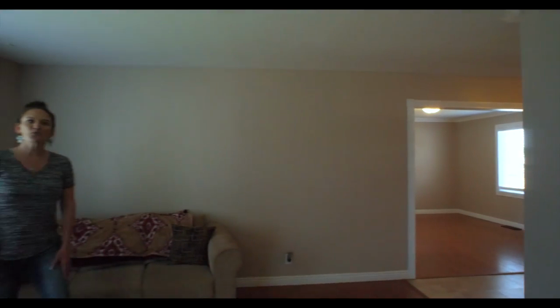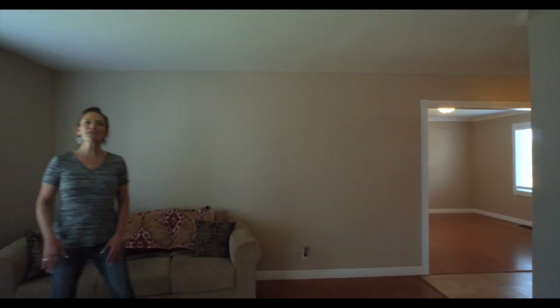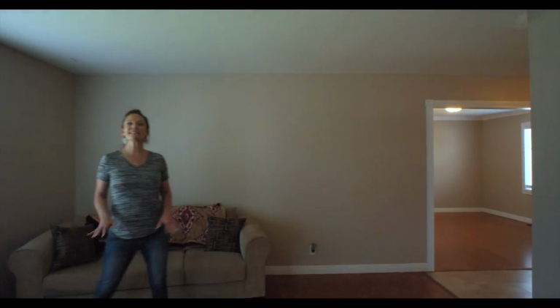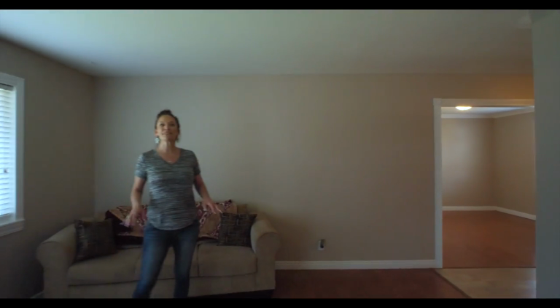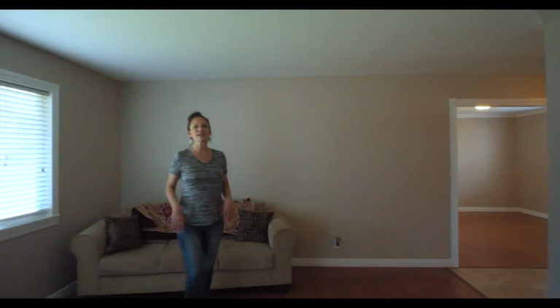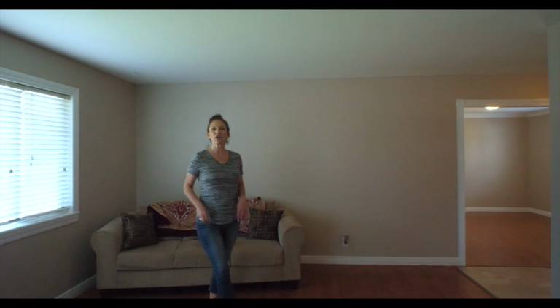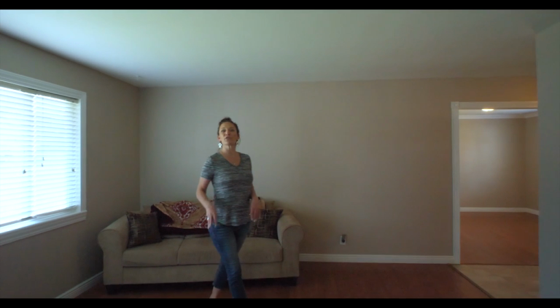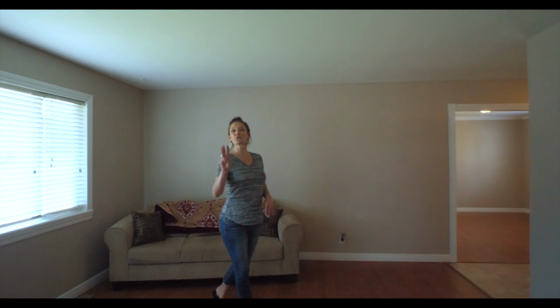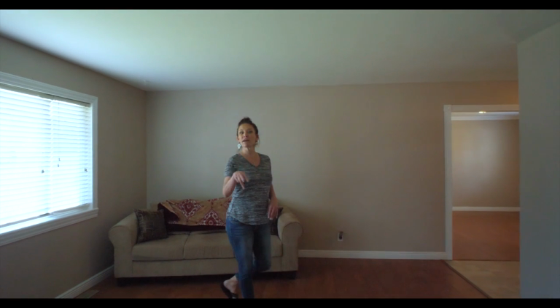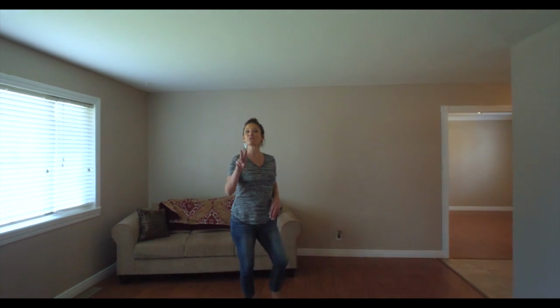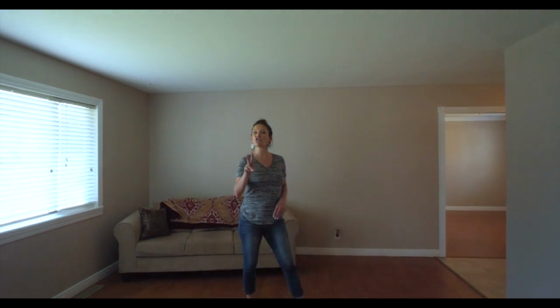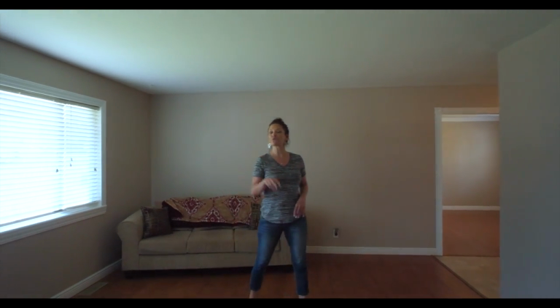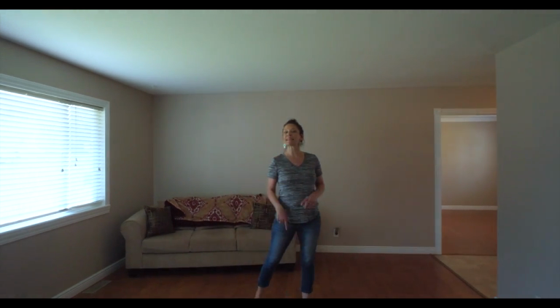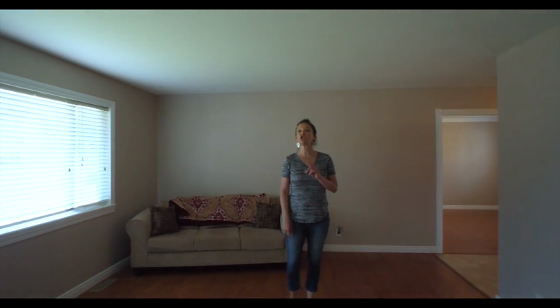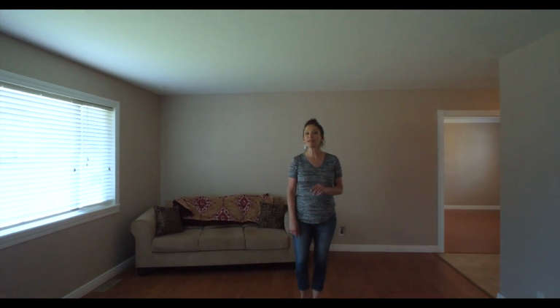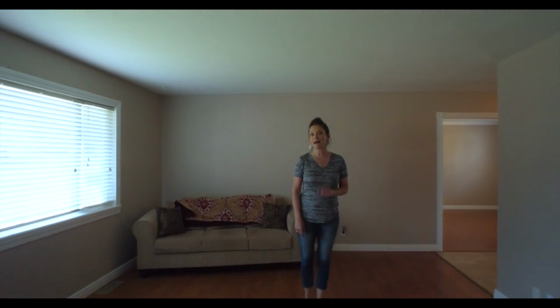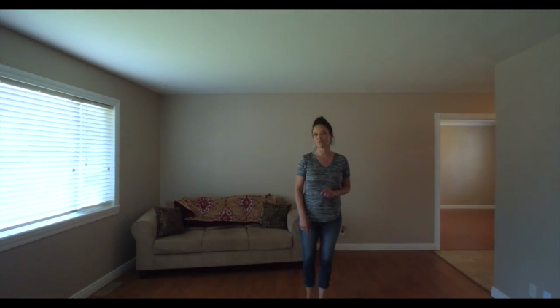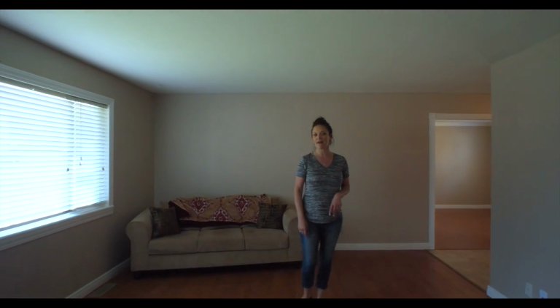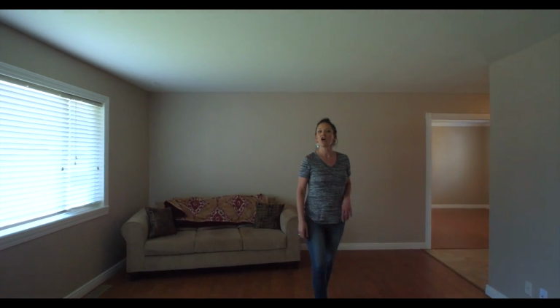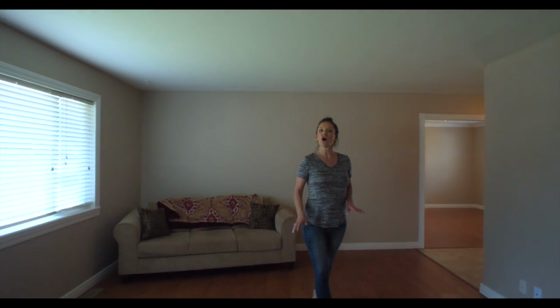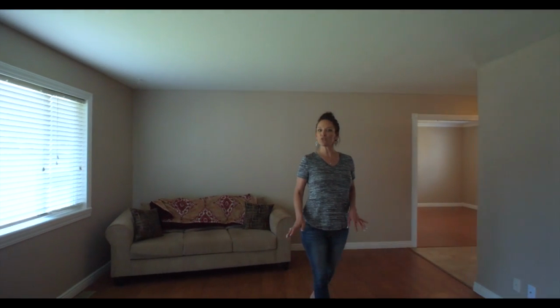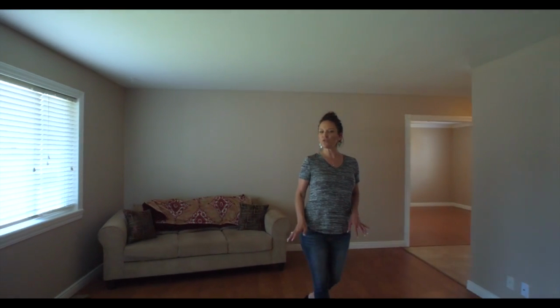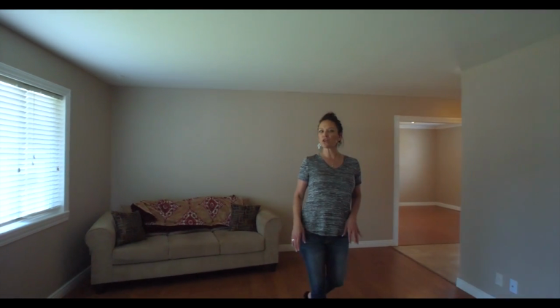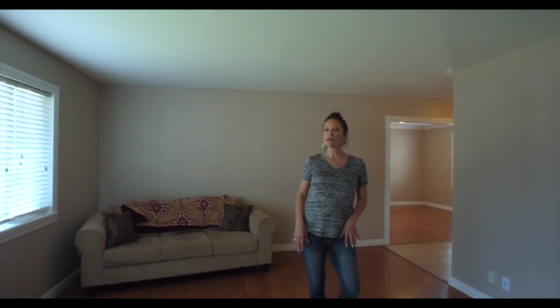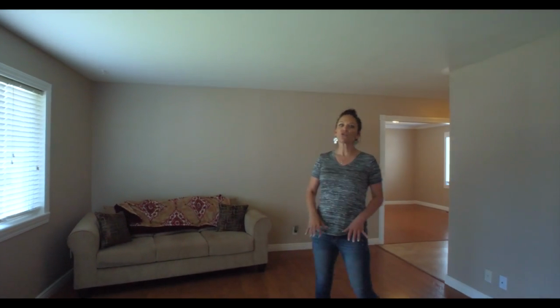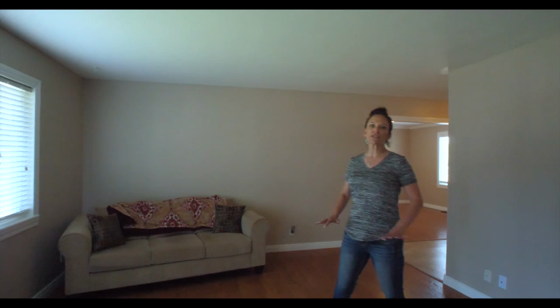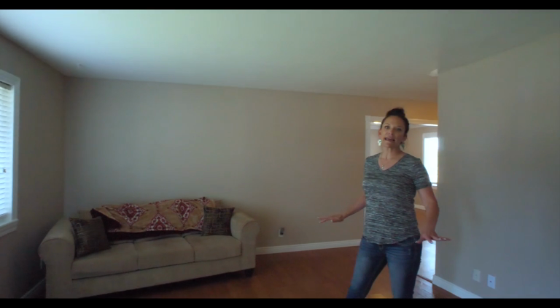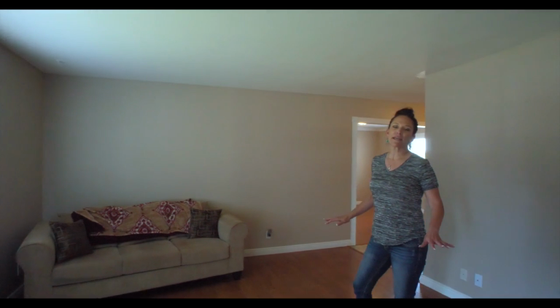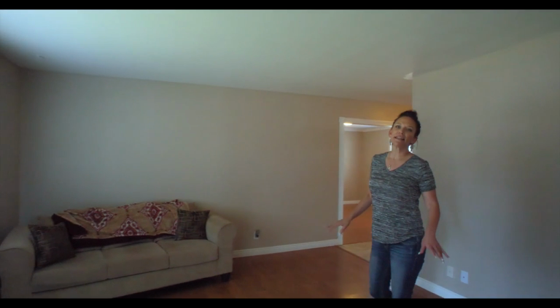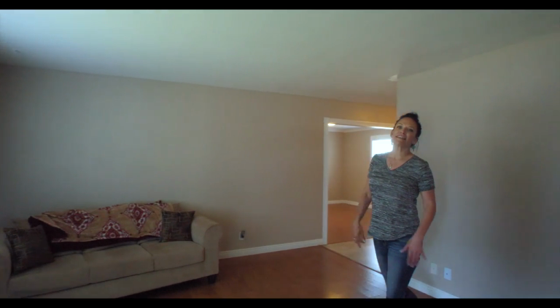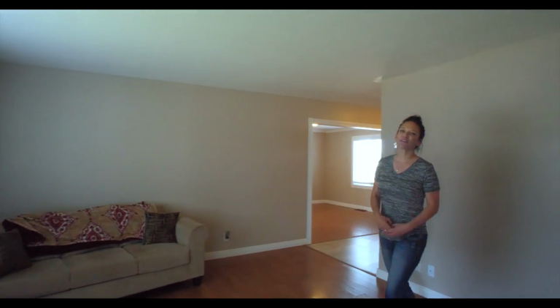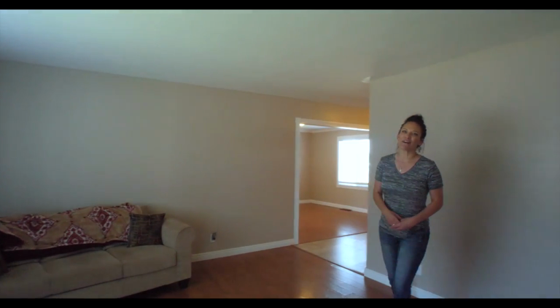Welcome inside this well-kept home. There are three bedrooms, two bathrooms including a master bath, hardwood floors, and gorgeous laminate. Let's go look around.